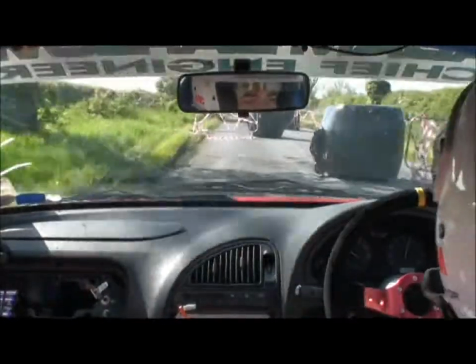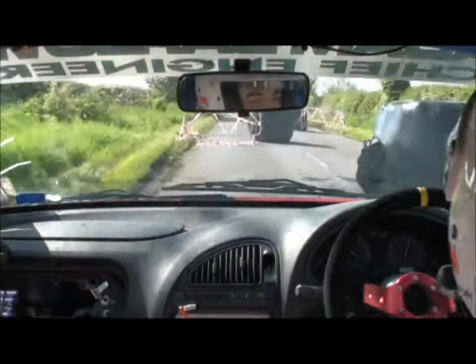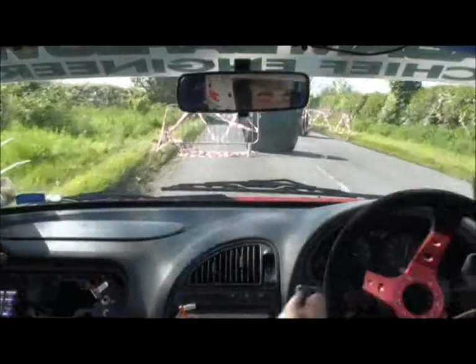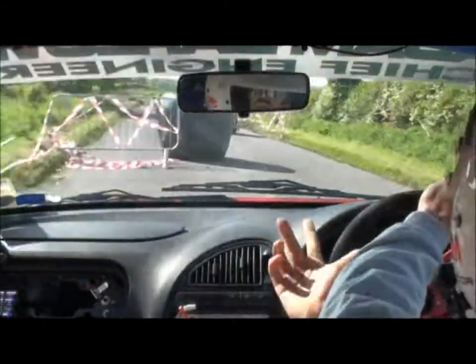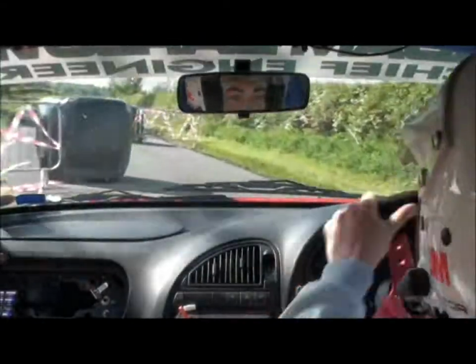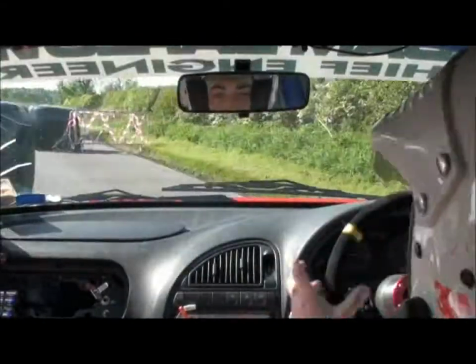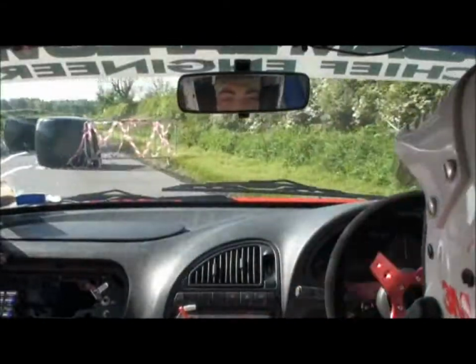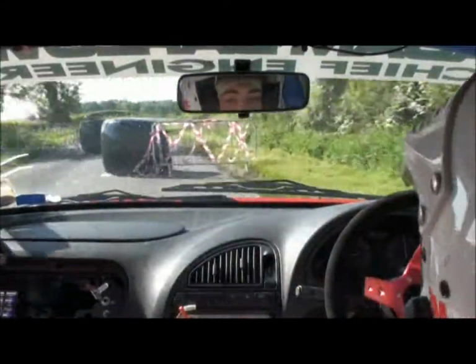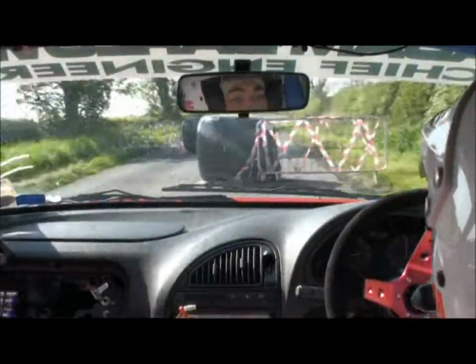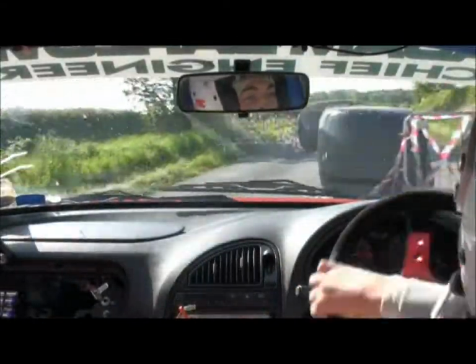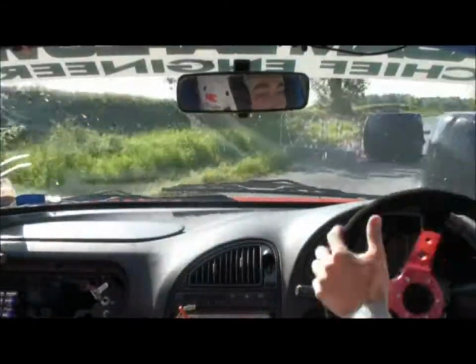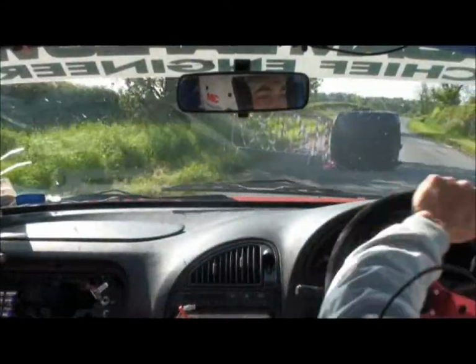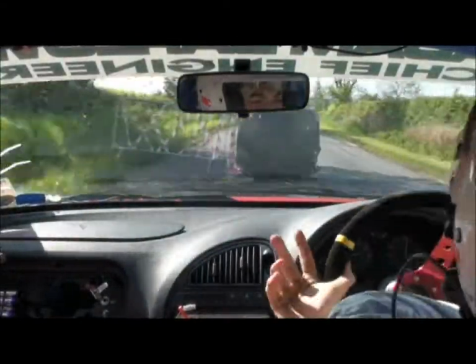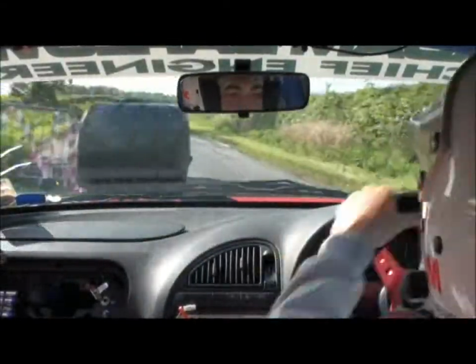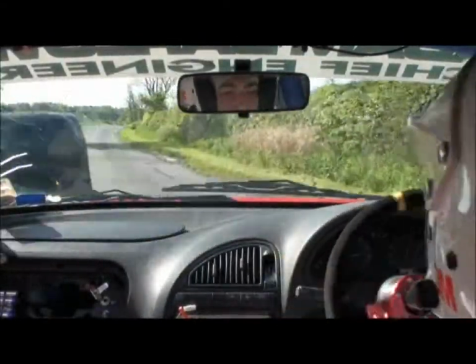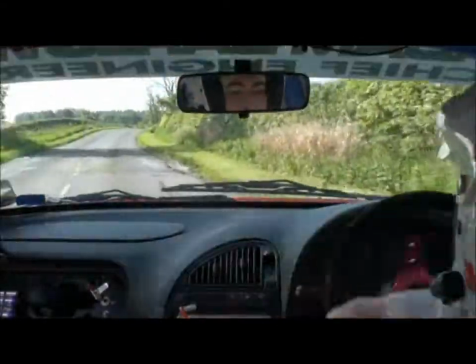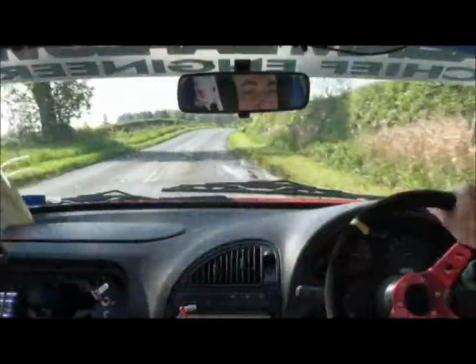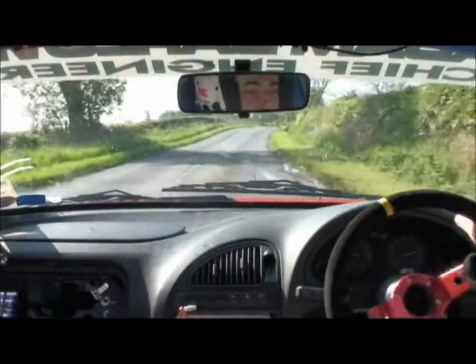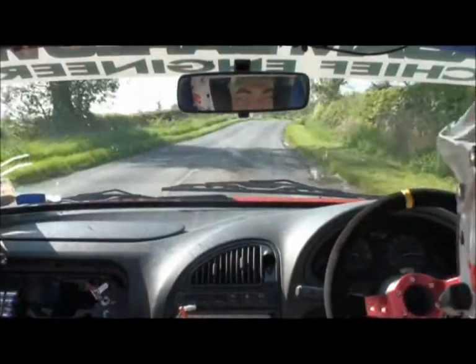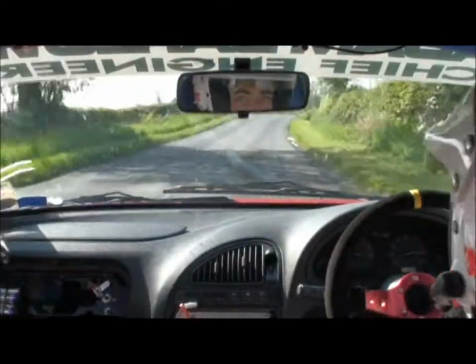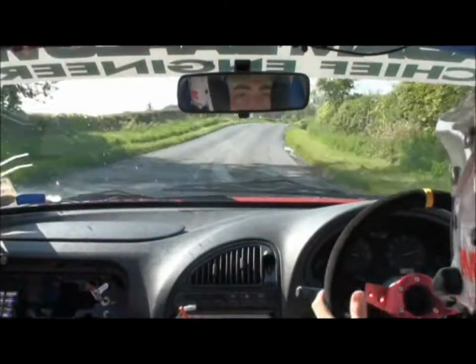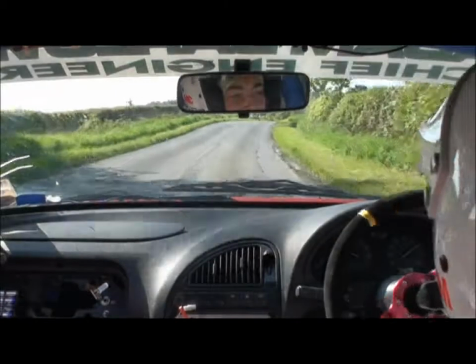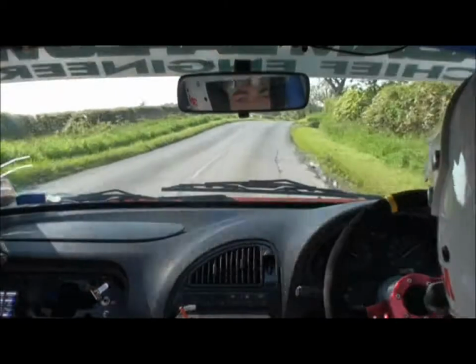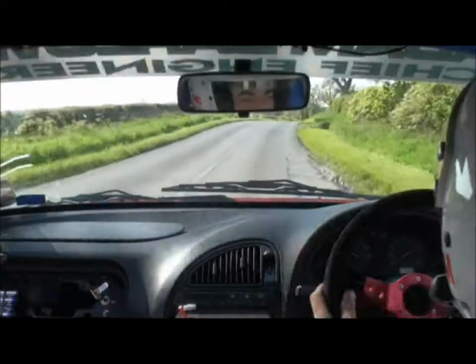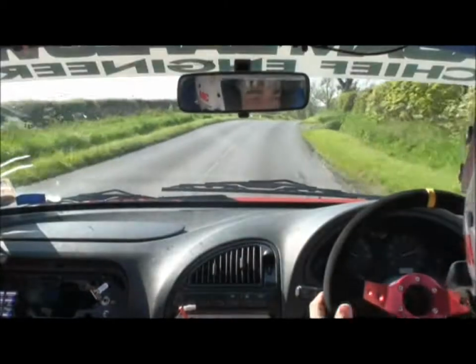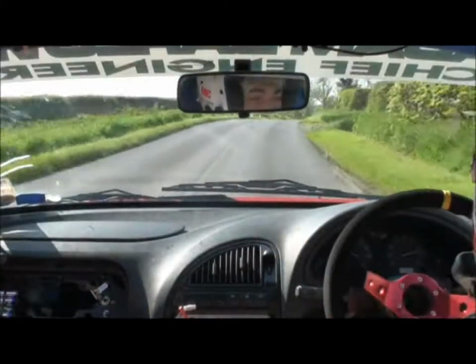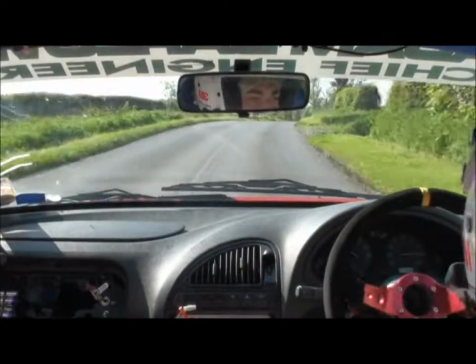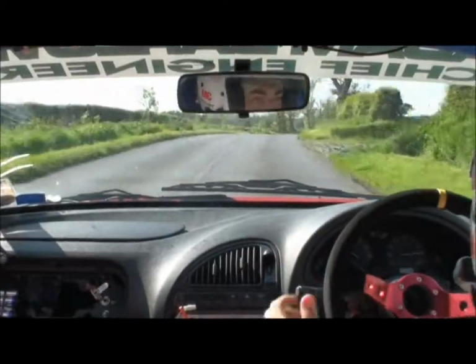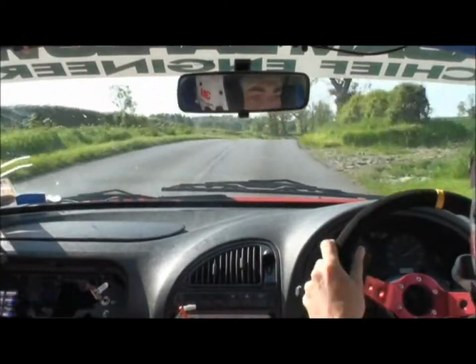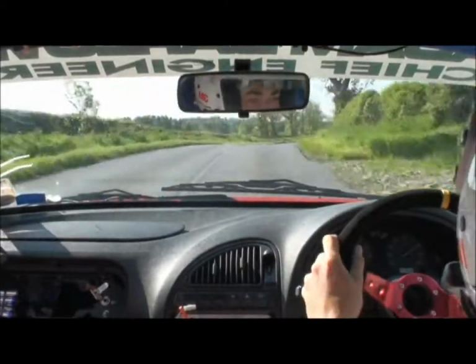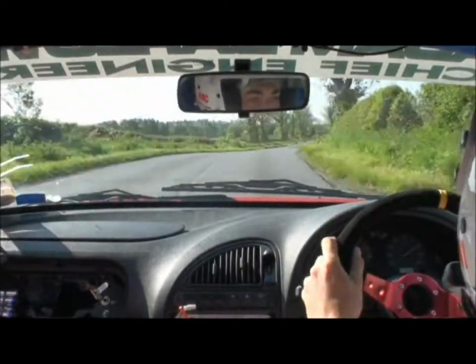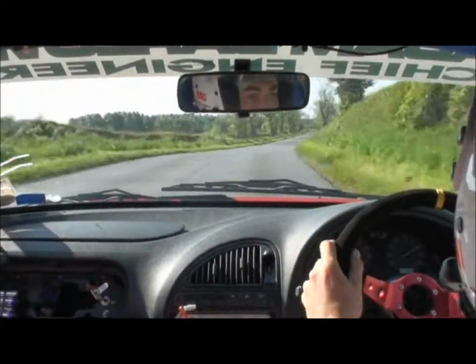Chicane, and right 1 over flat crest, 200. And right 1 over flat crest, 200. Right 1 over flat crest, 200. Flat left, 260.